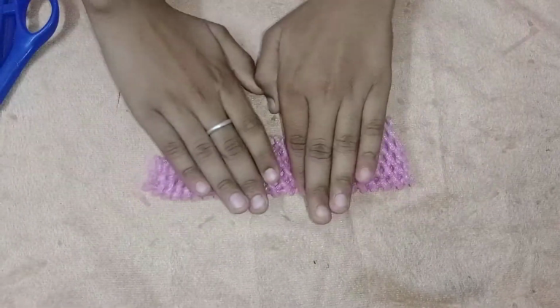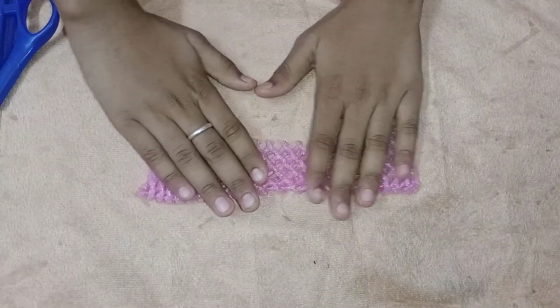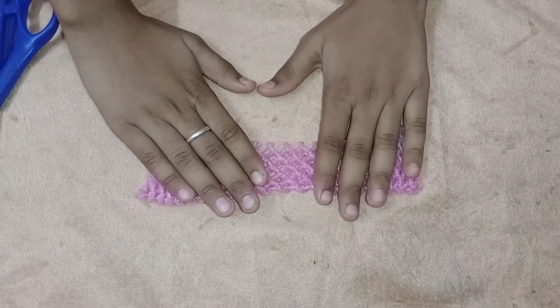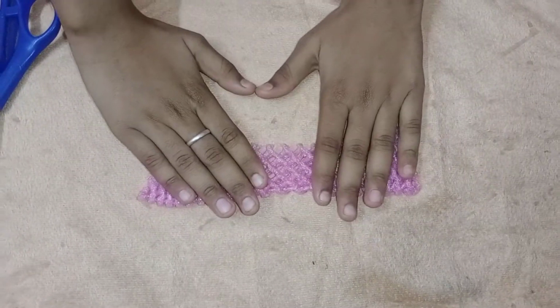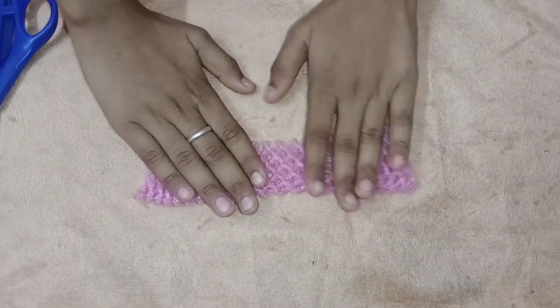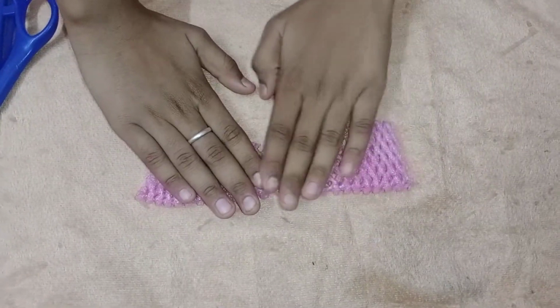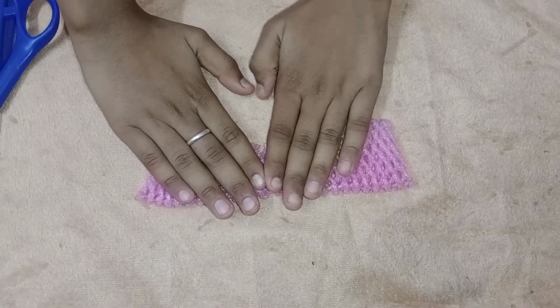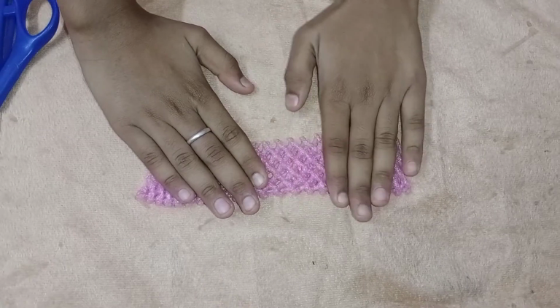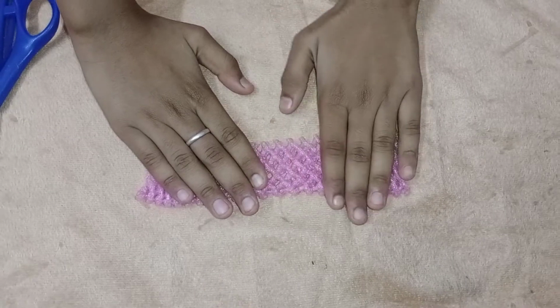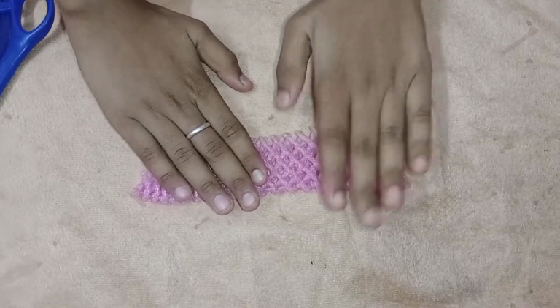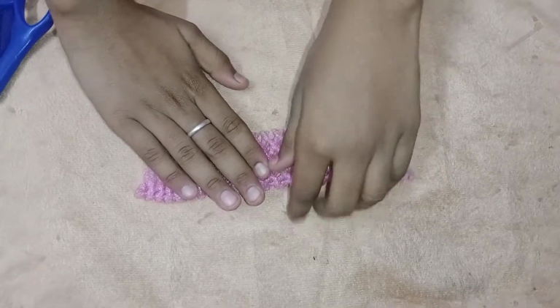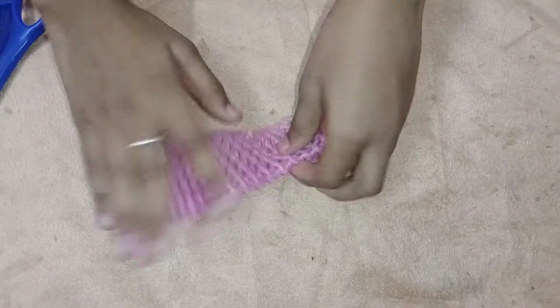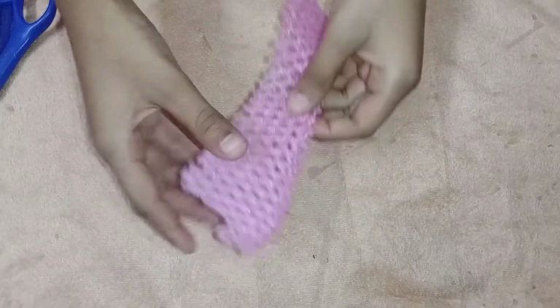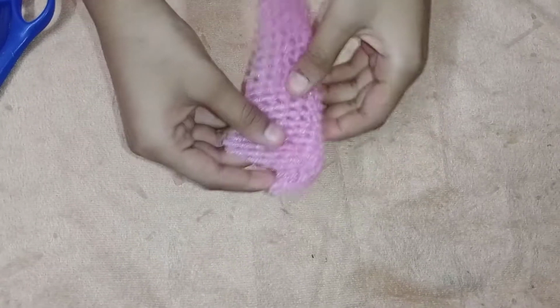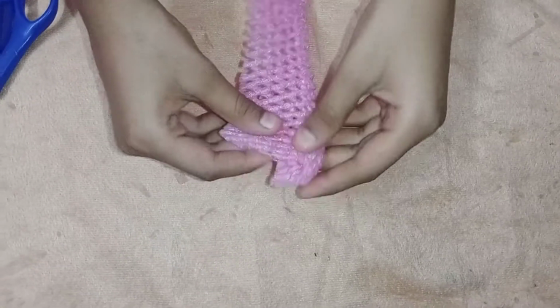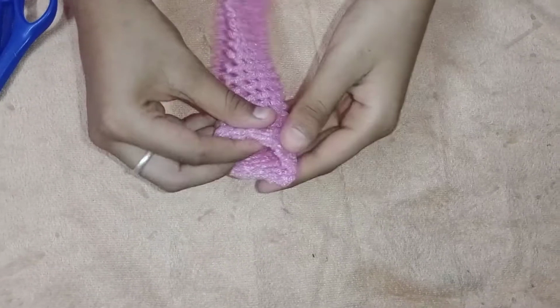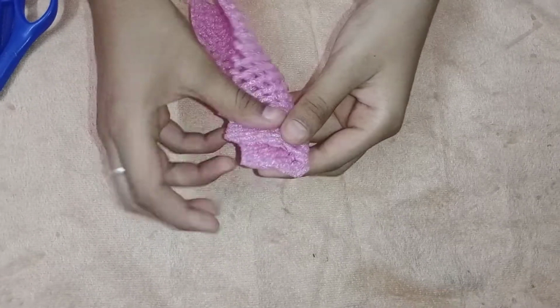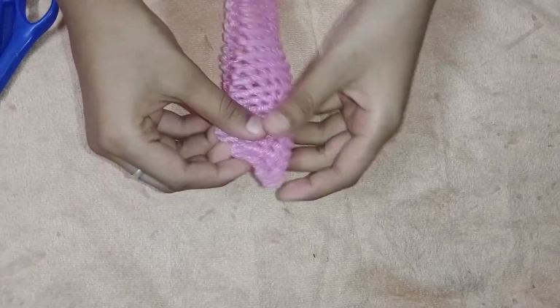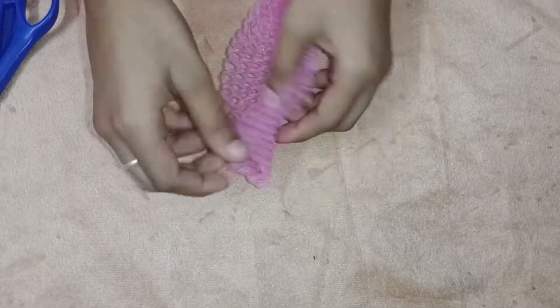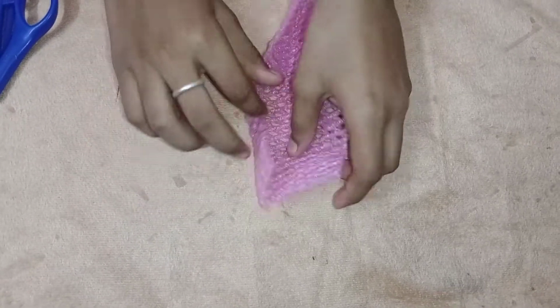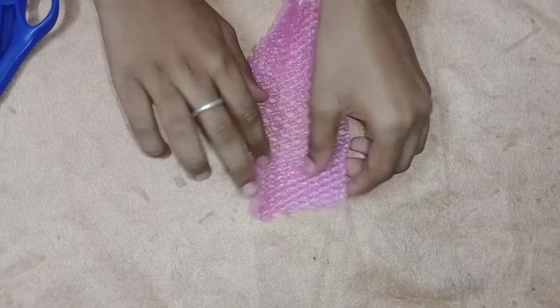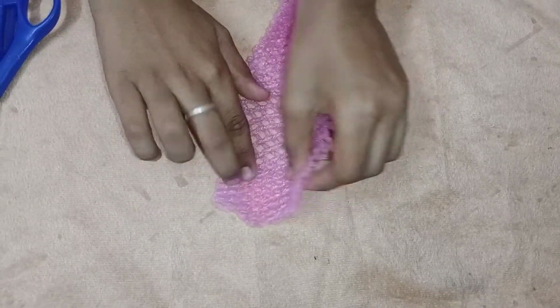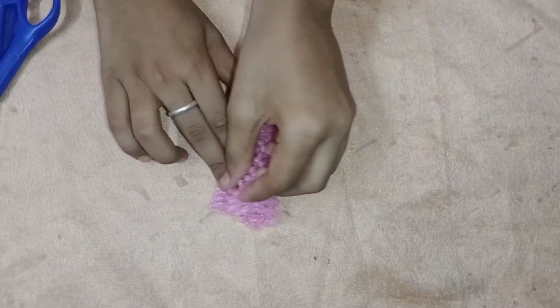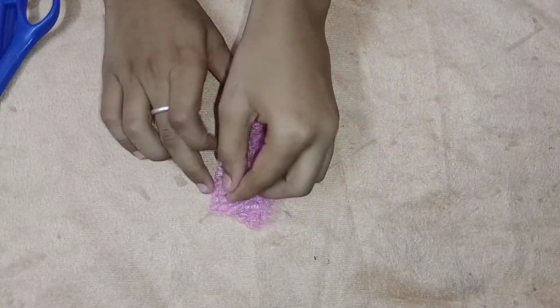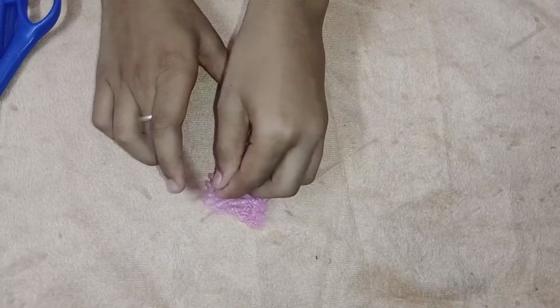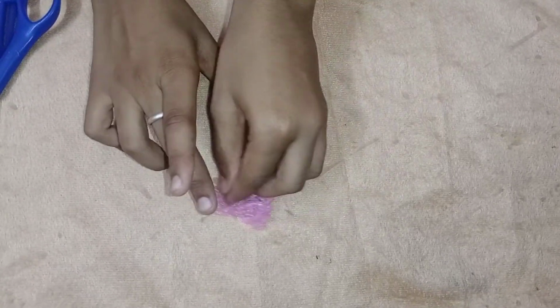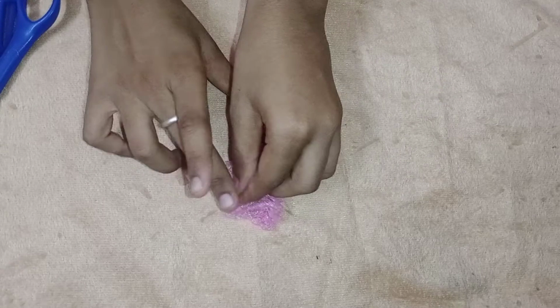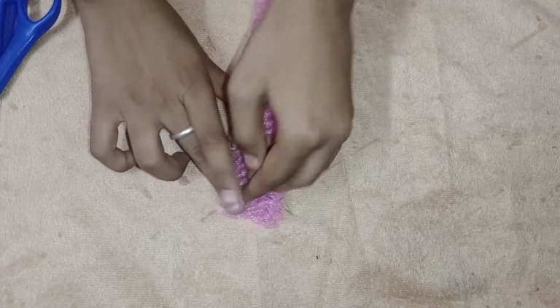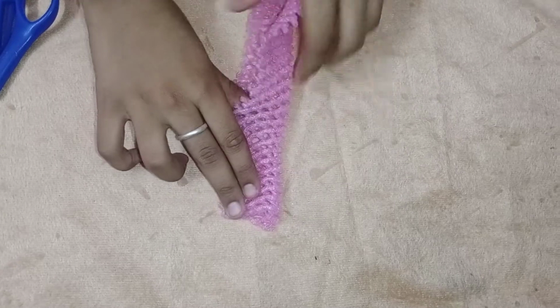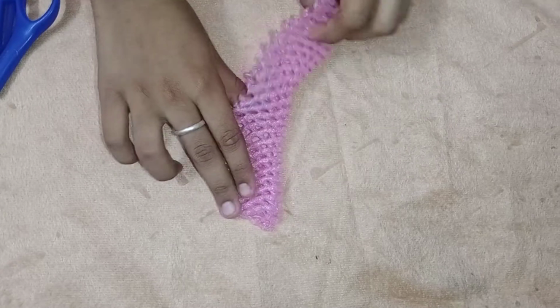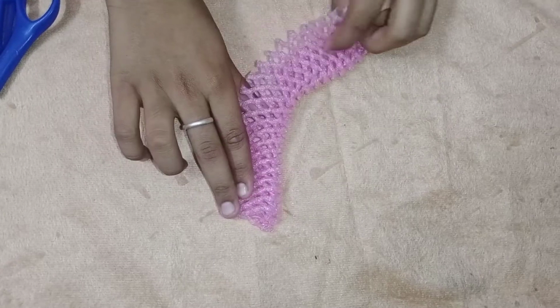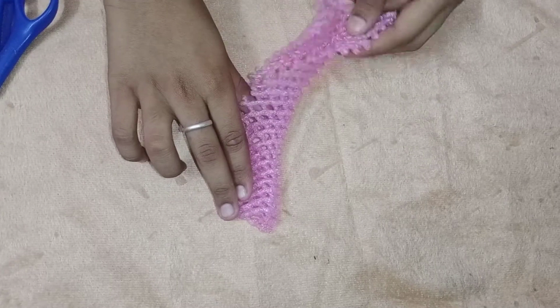Let's fold it. As I fold it, I fold it — like a paper craft.